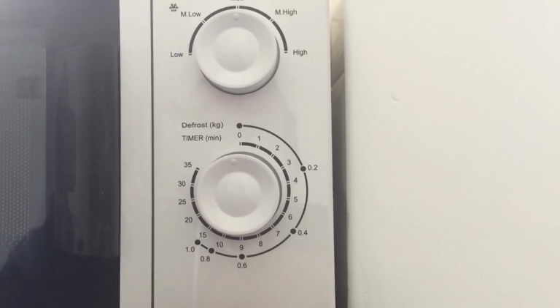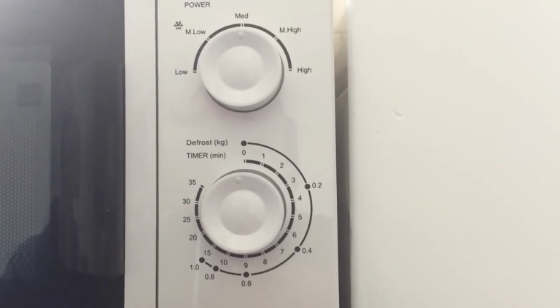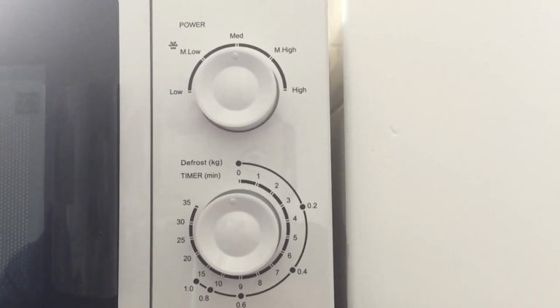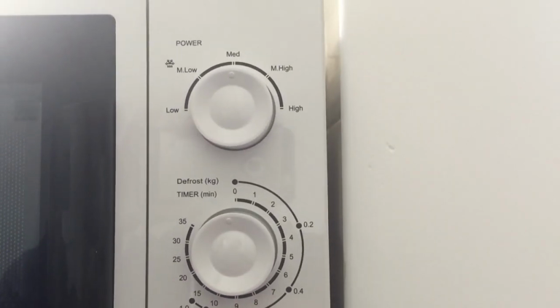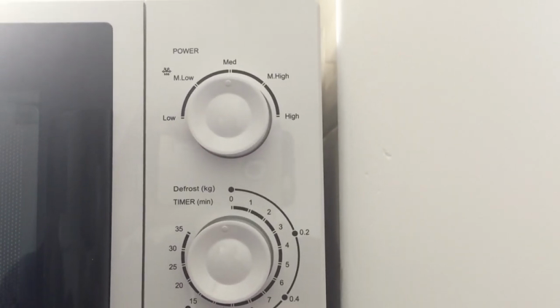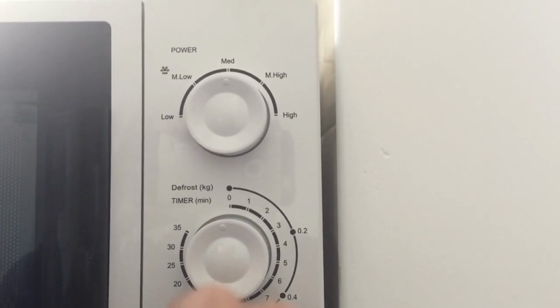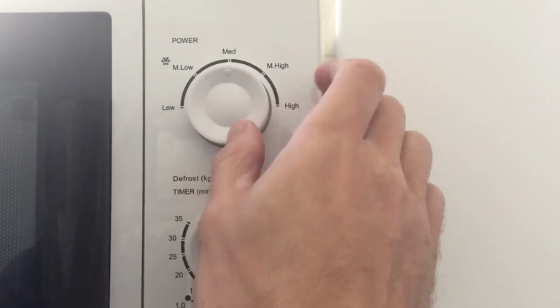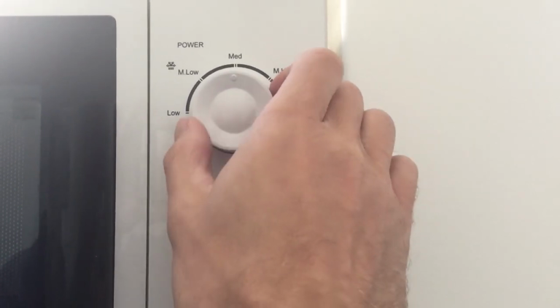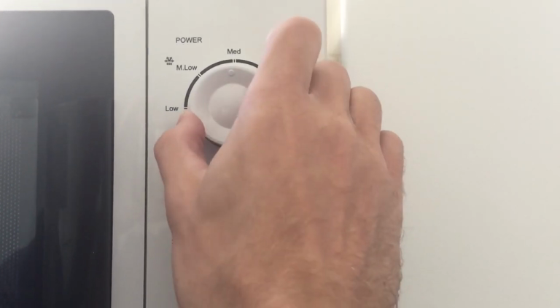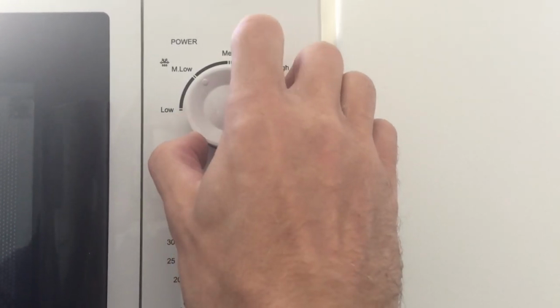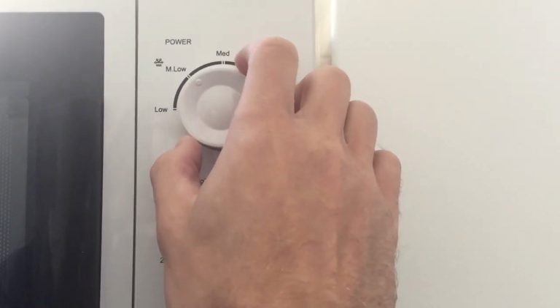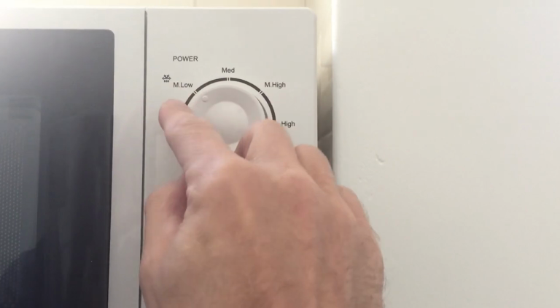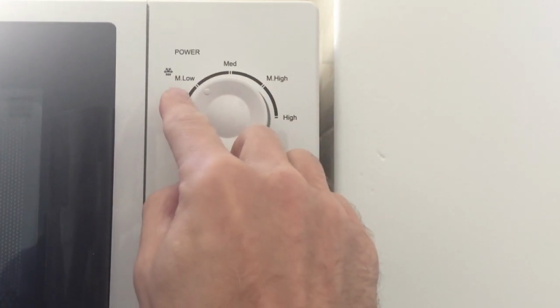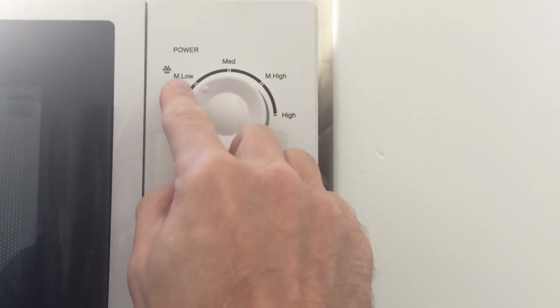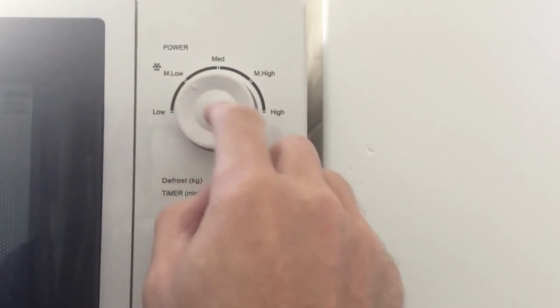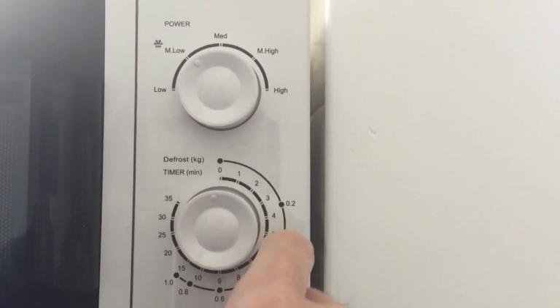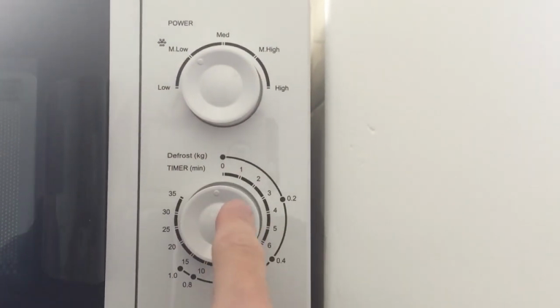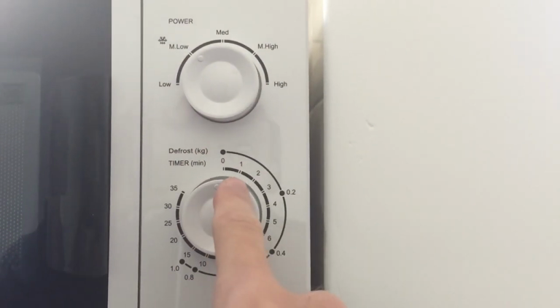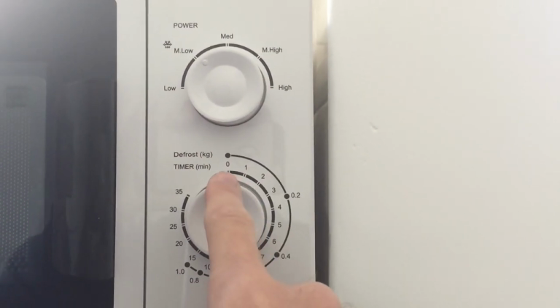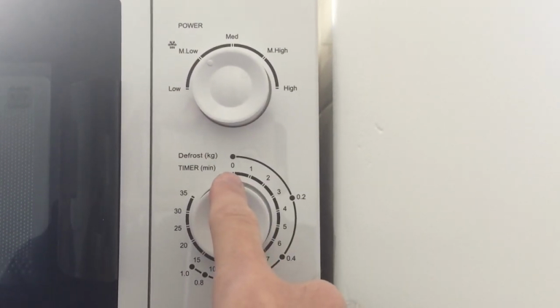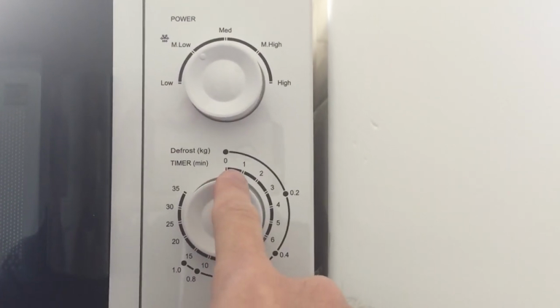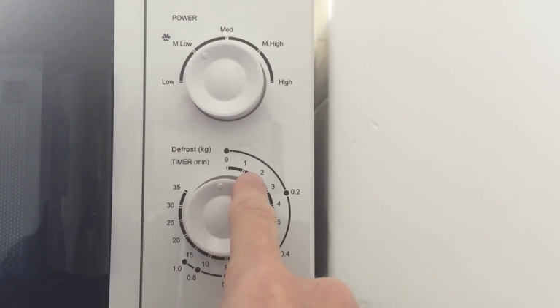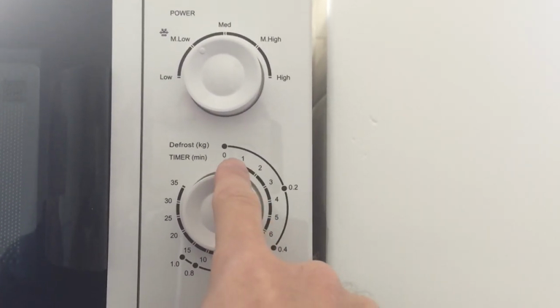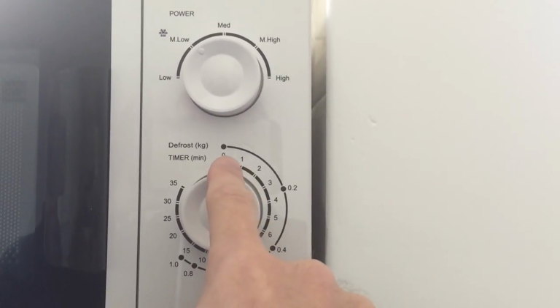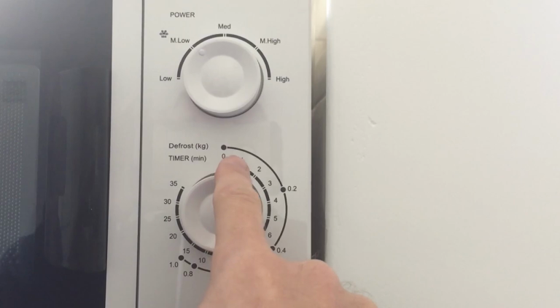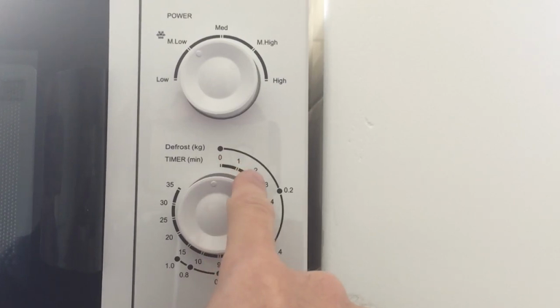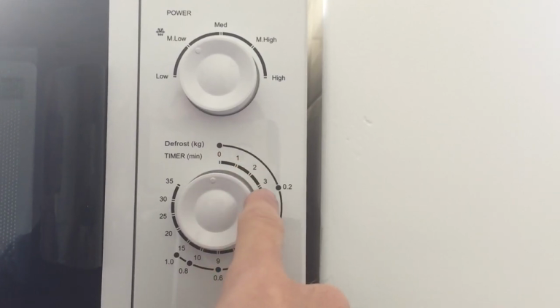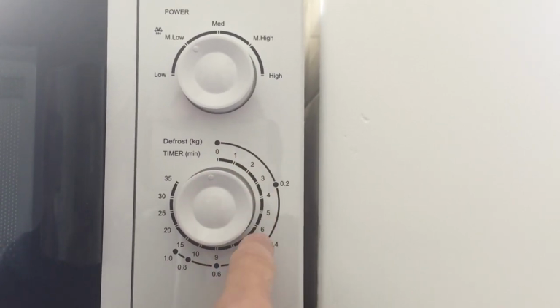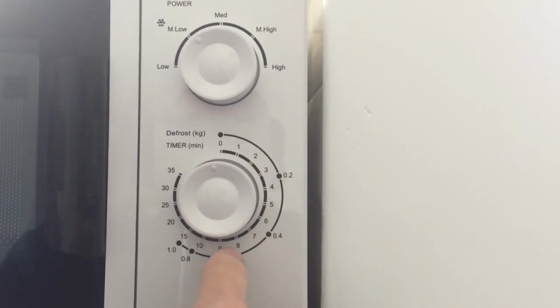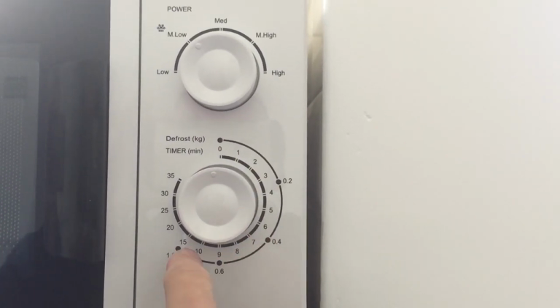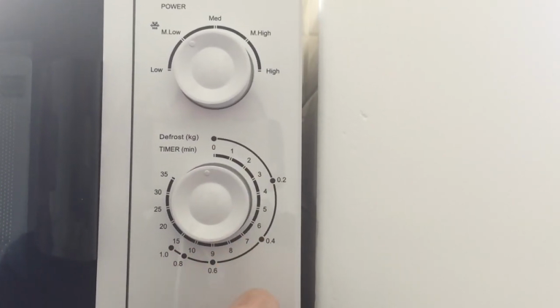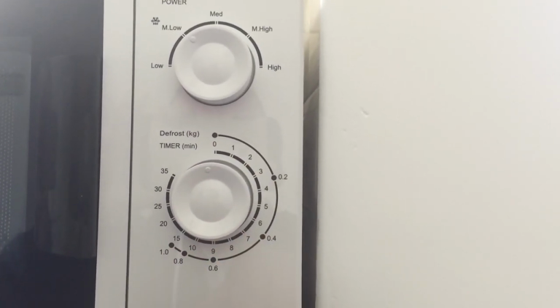If you're on the defrost function, which is medium-low, then this is where you can defrost items. It shows here the weight and the time needed to defrost.